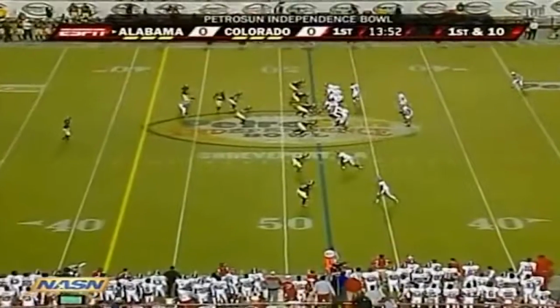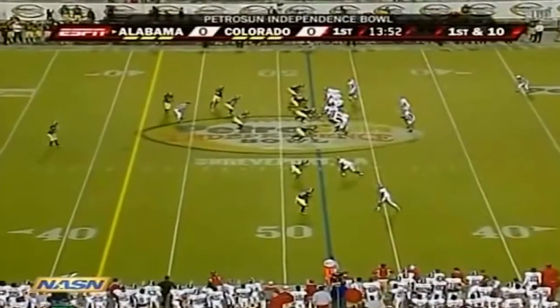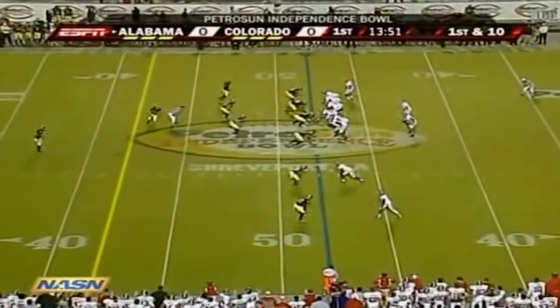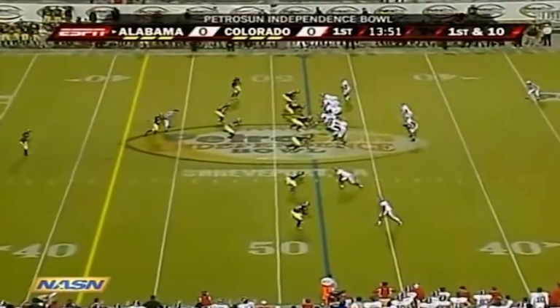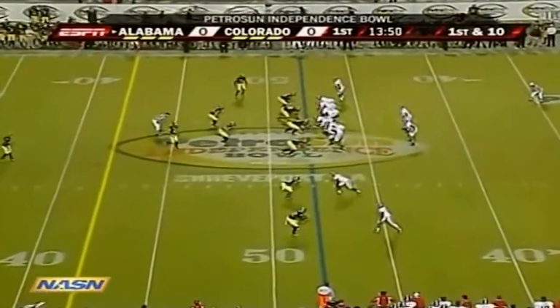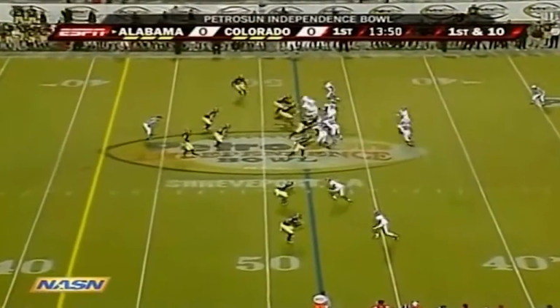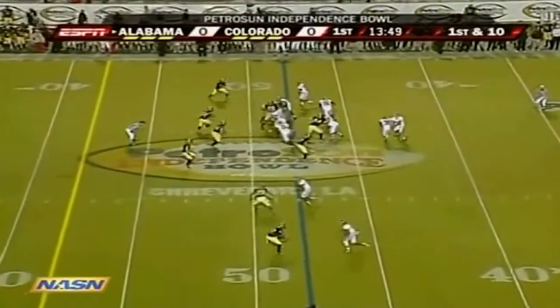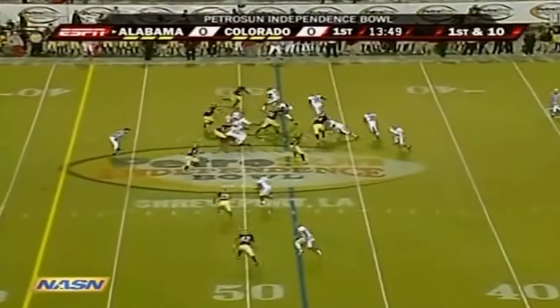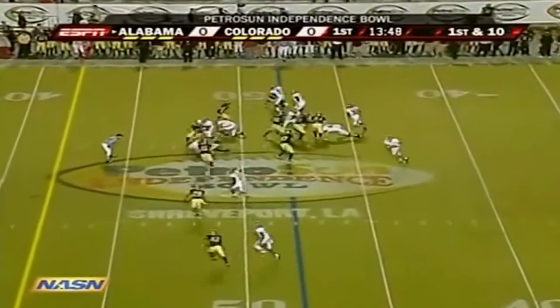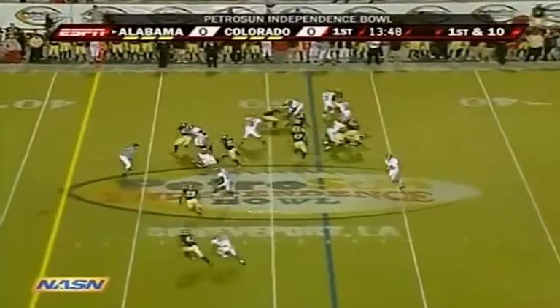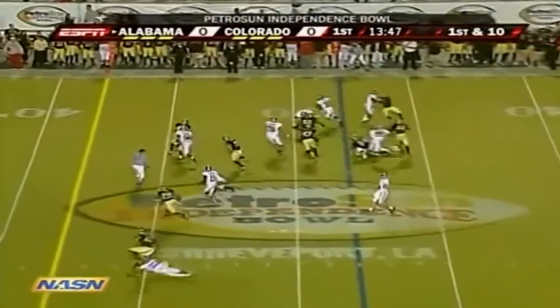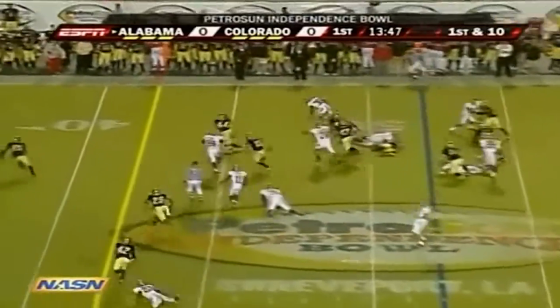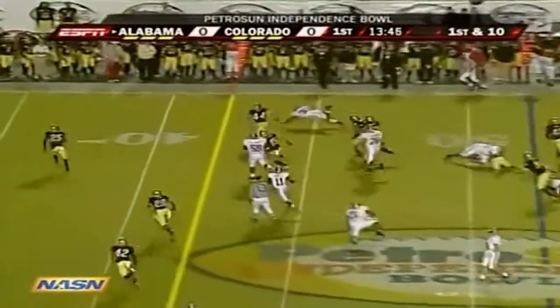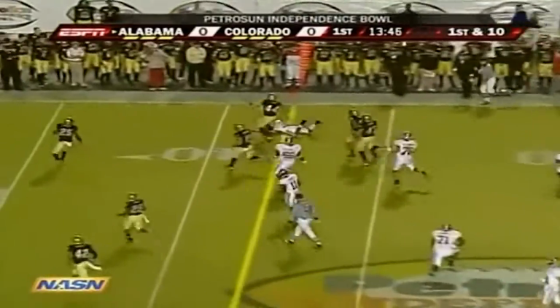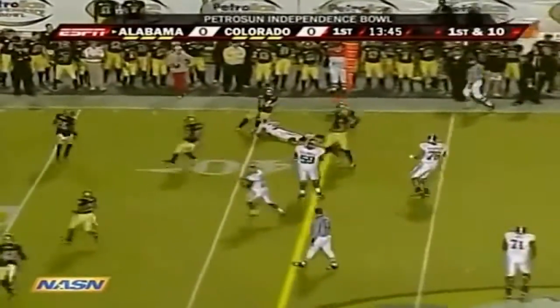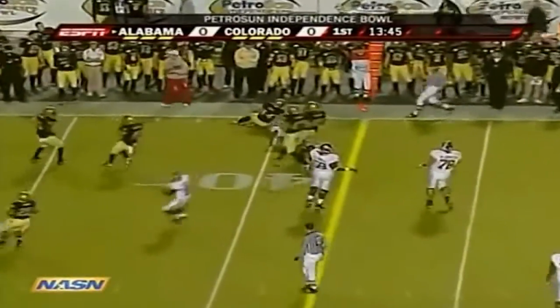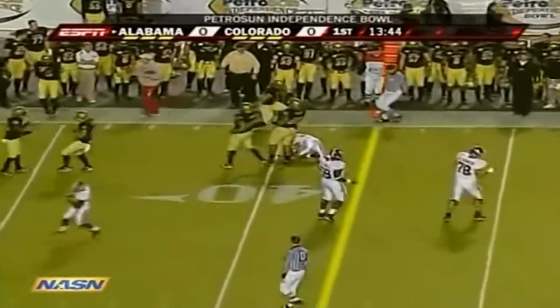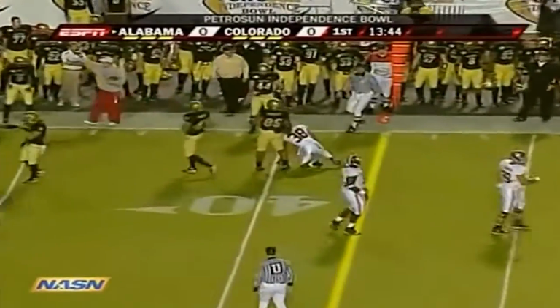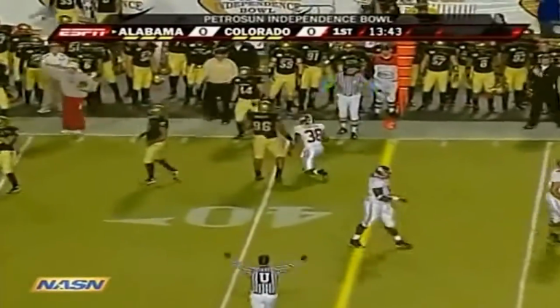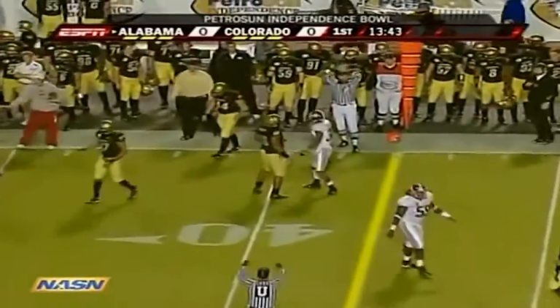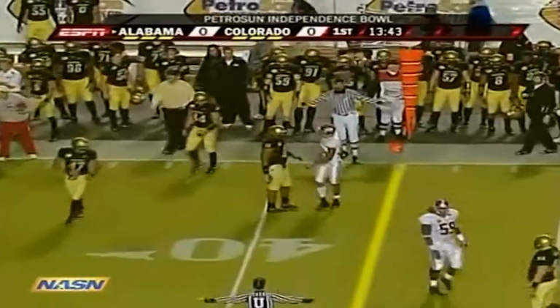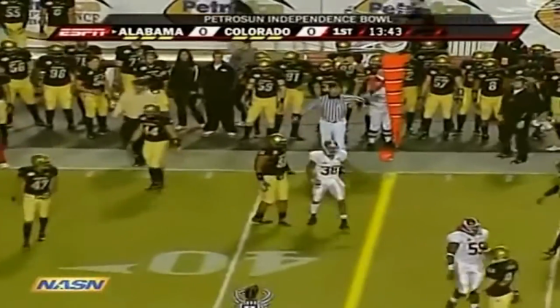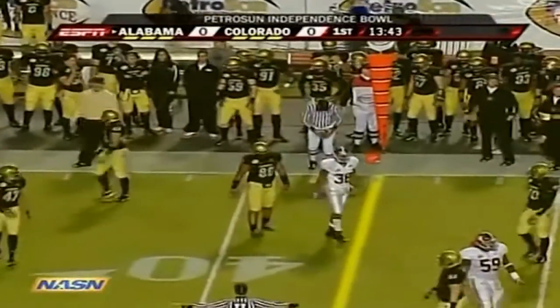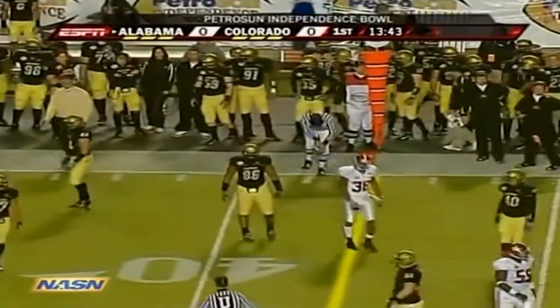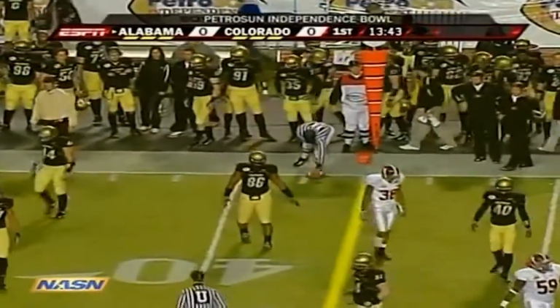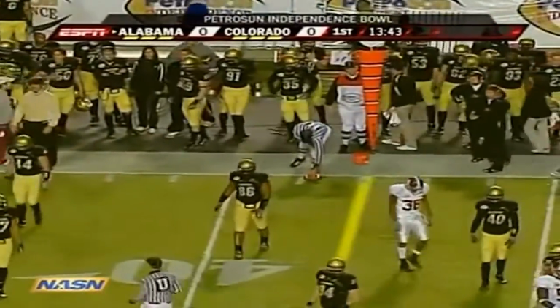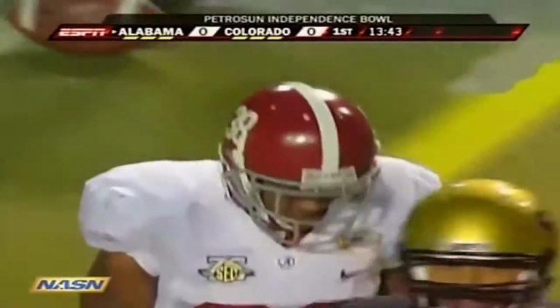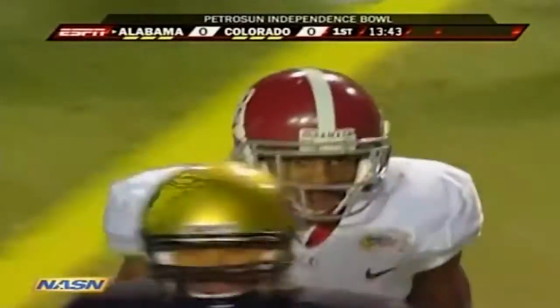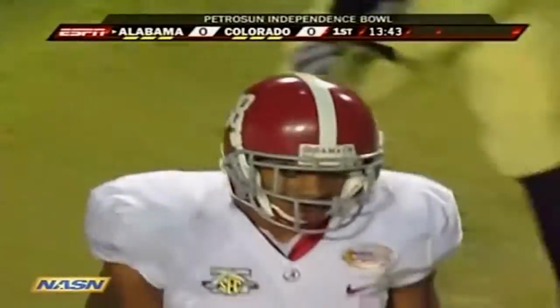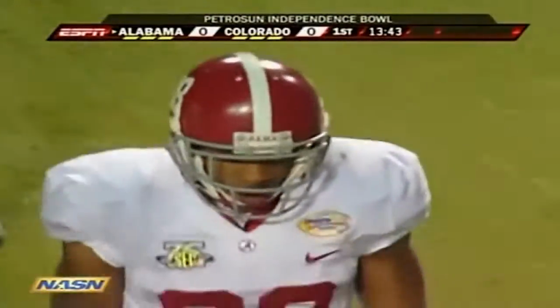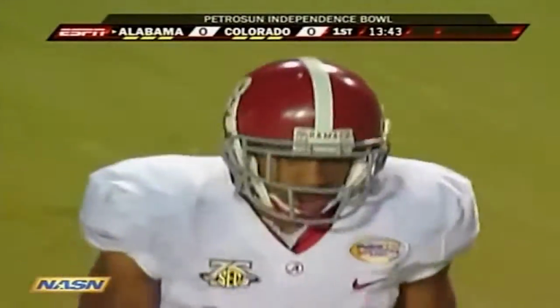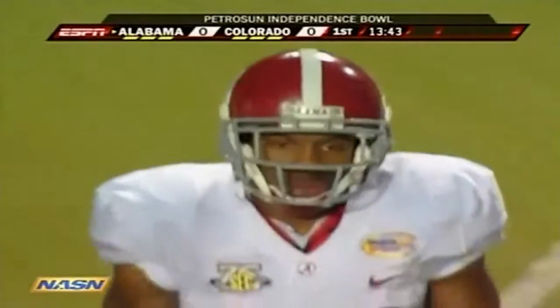That's Coffey coming out of the backfield picking up the first first down of the game. This is Coffey again, same play as the first one — and another good result for the Crimson Tide. Got a good block on the edge from receiver Nikita Stover to pick up 11 yards.